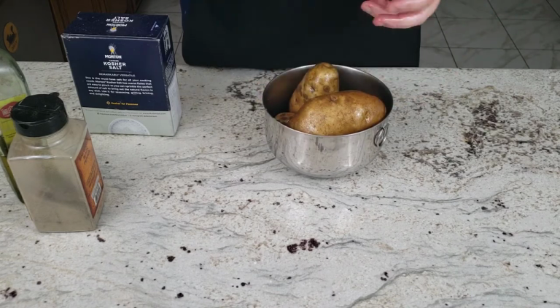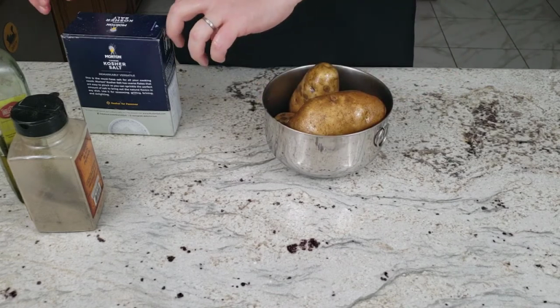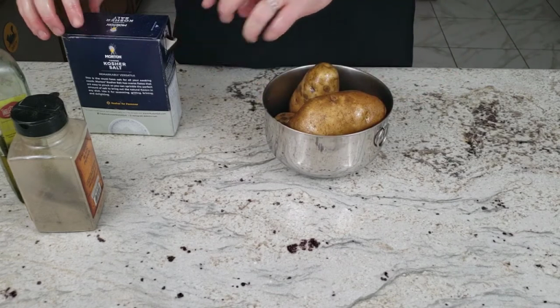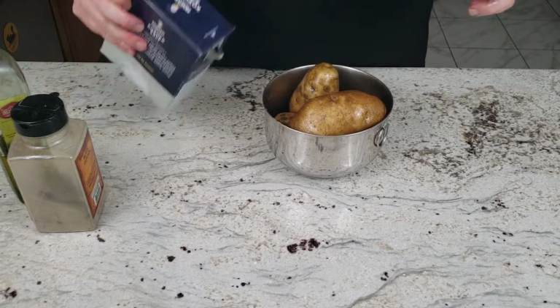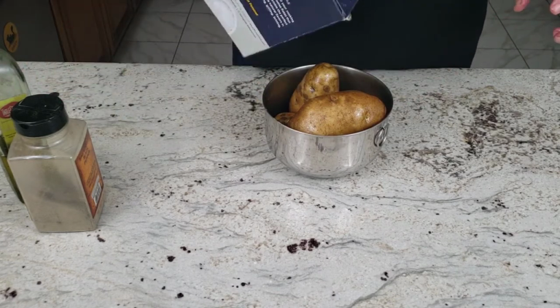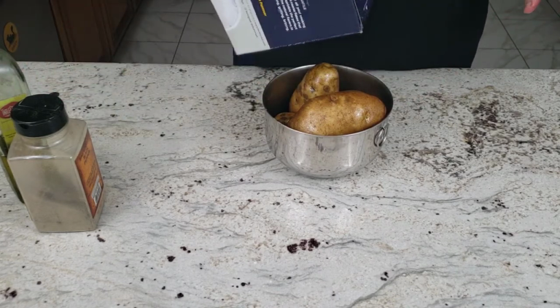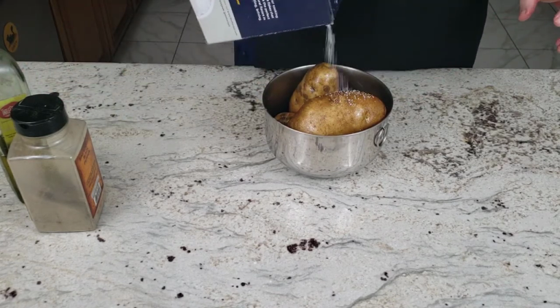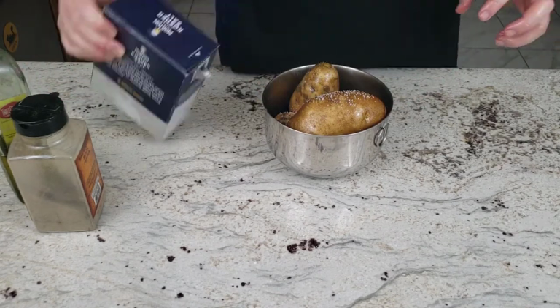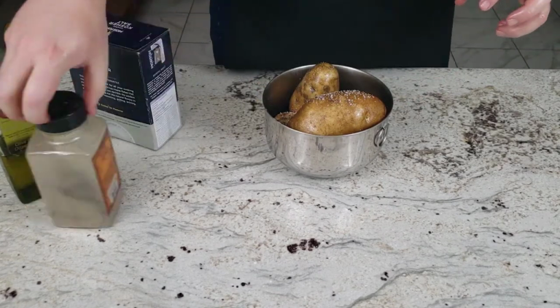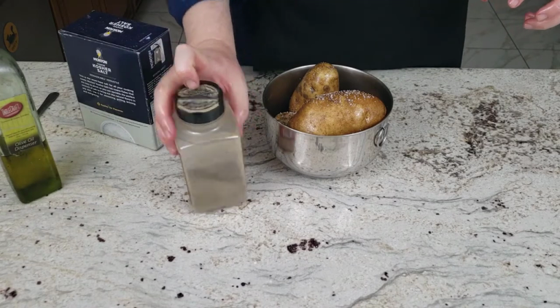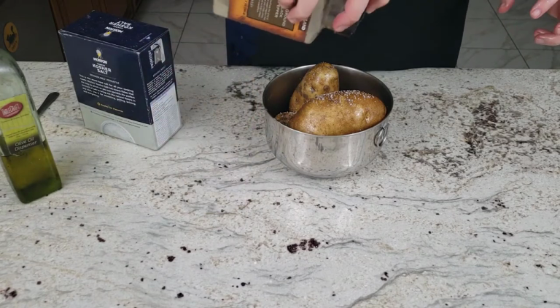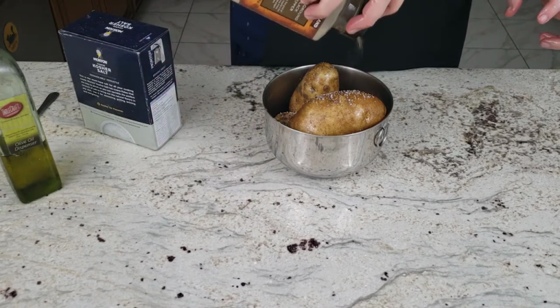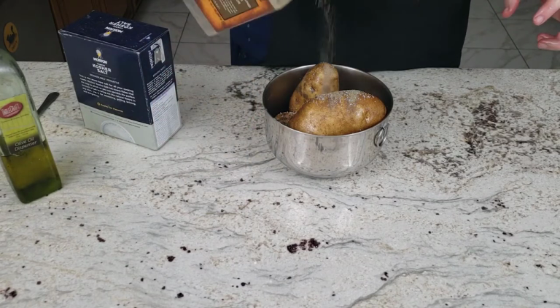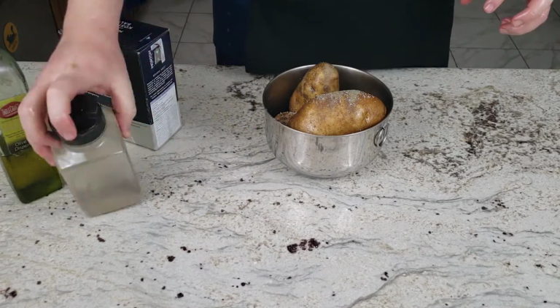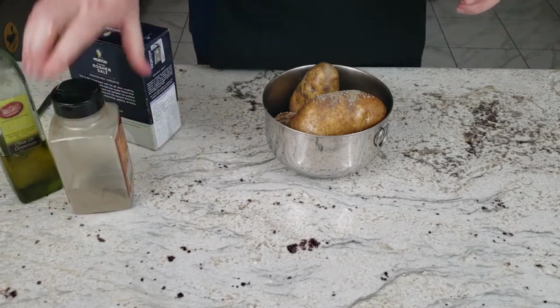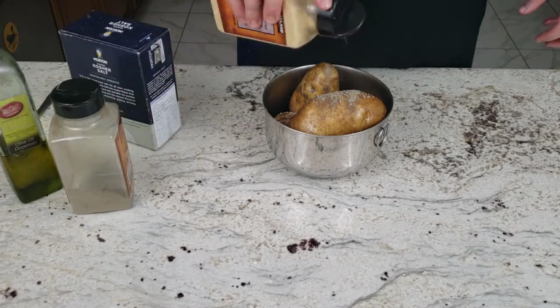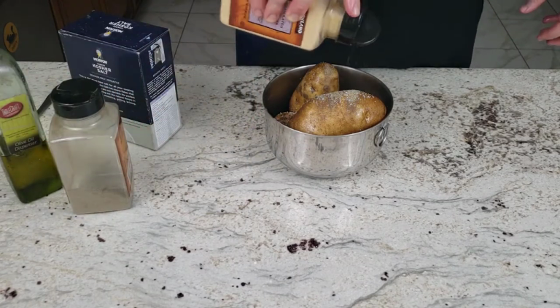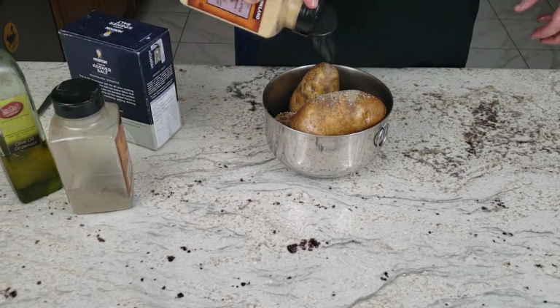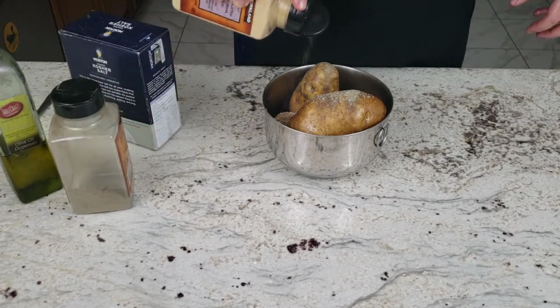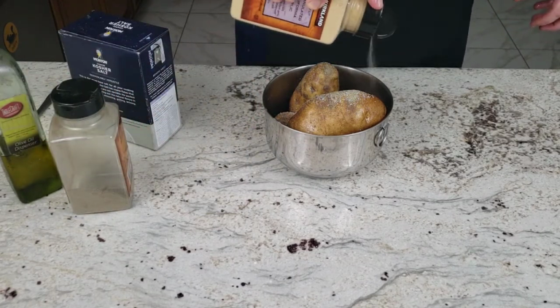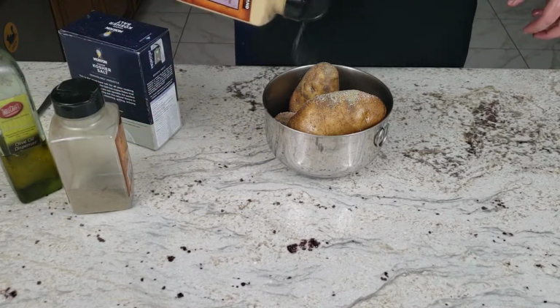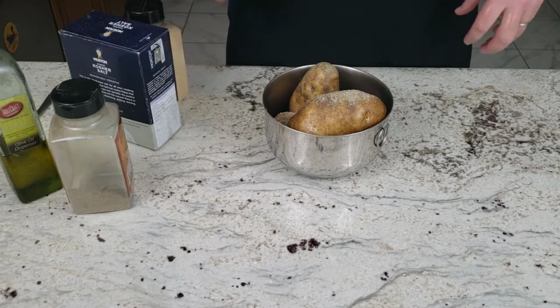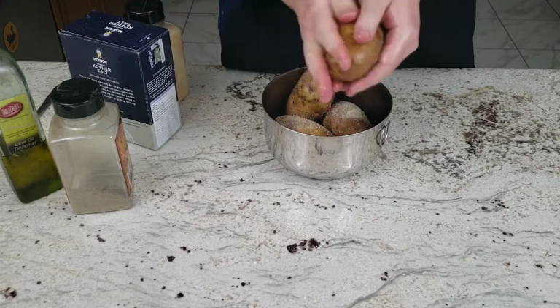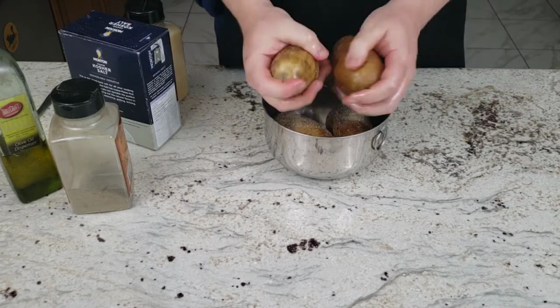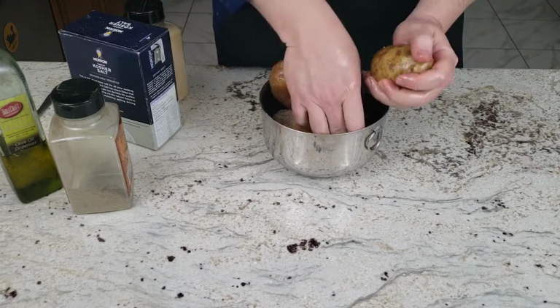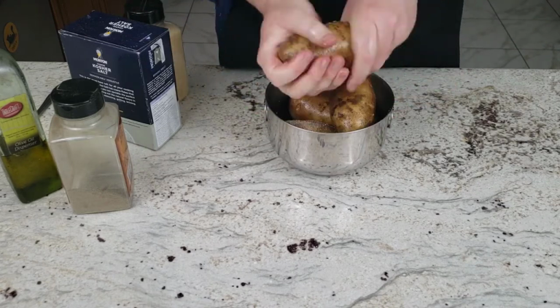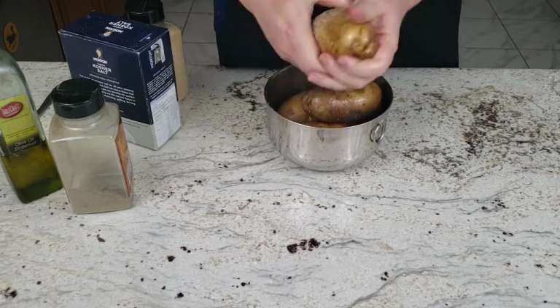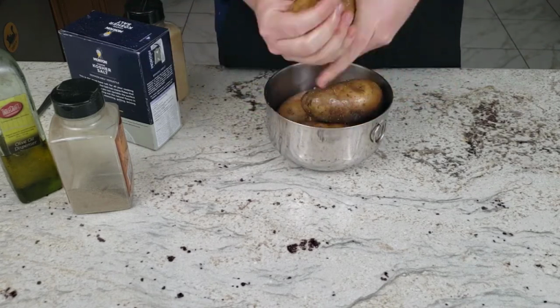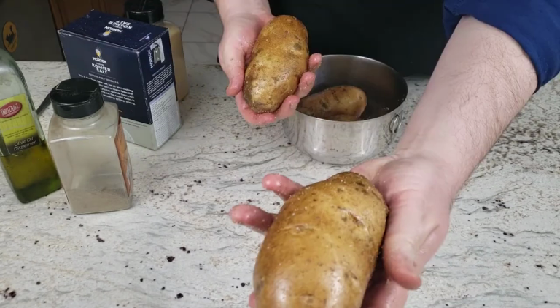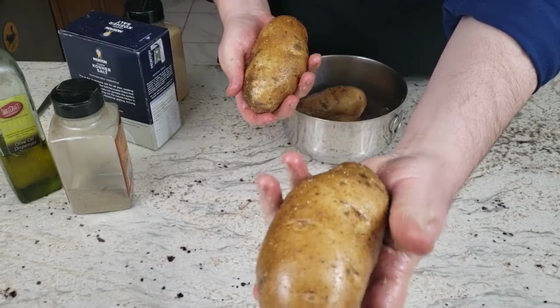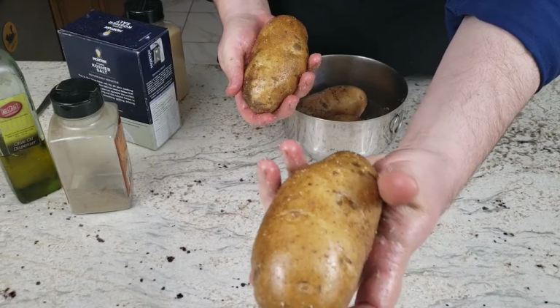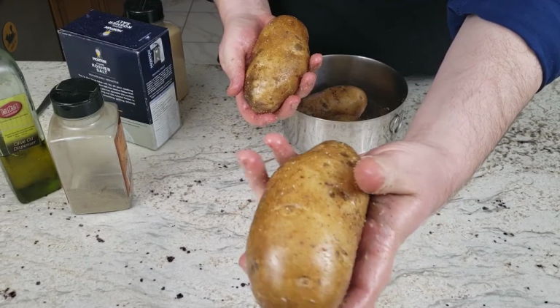Once the skins are covered in oil, add one tablespoon of salt, one teaspoon of pepper, and one tablespoon of garlic powder. Rub the seasonings evenly over the potatoes. Now they're ready for the oven.